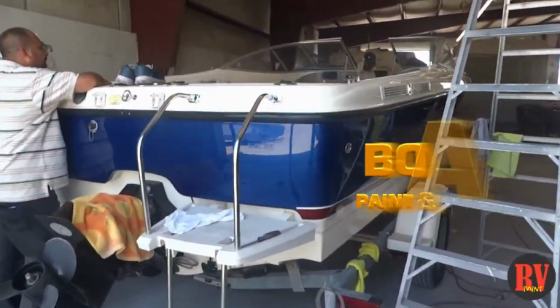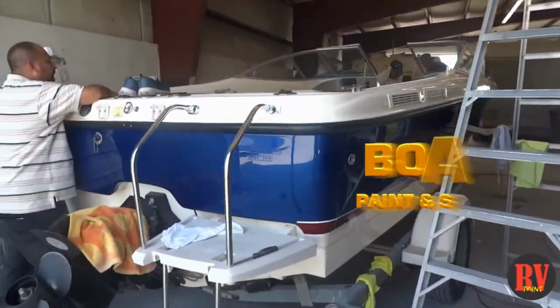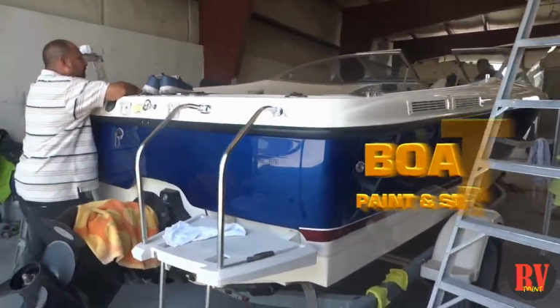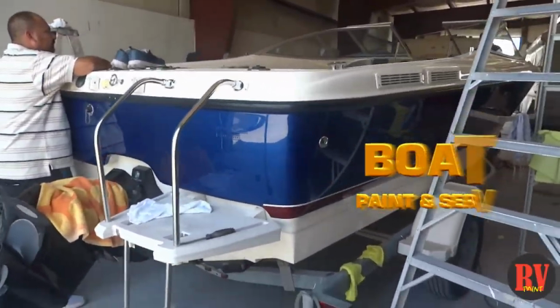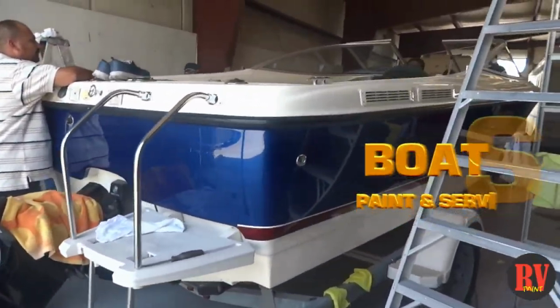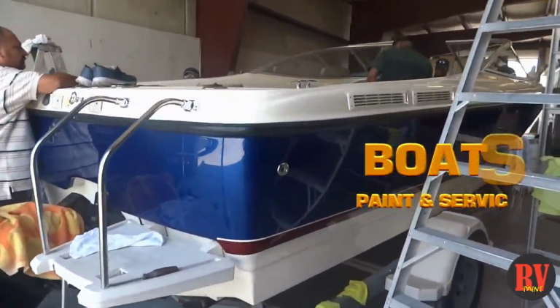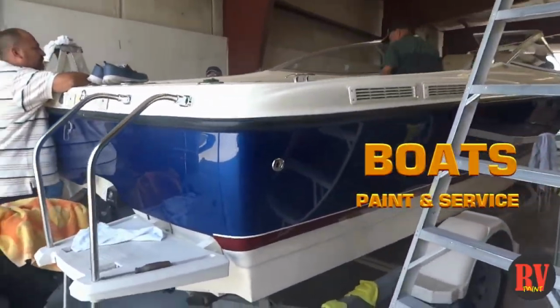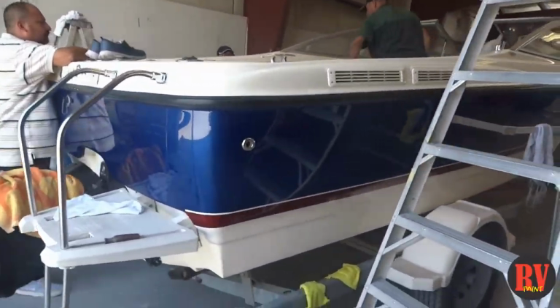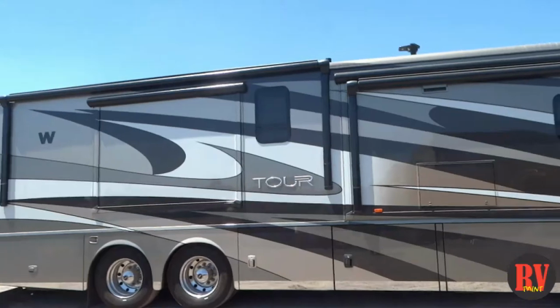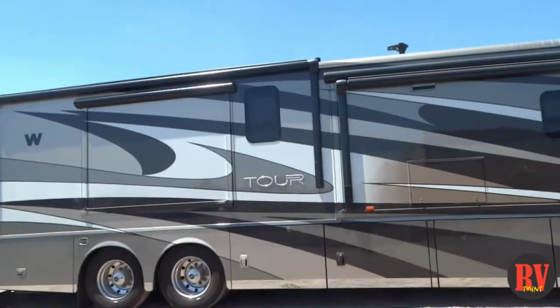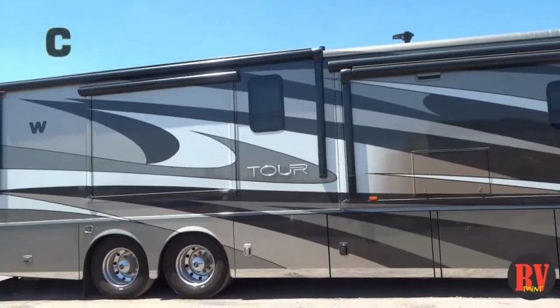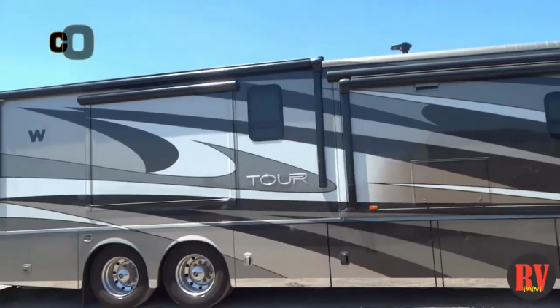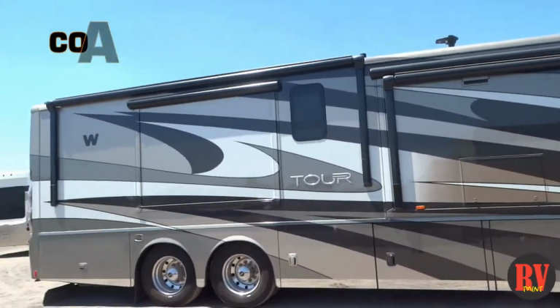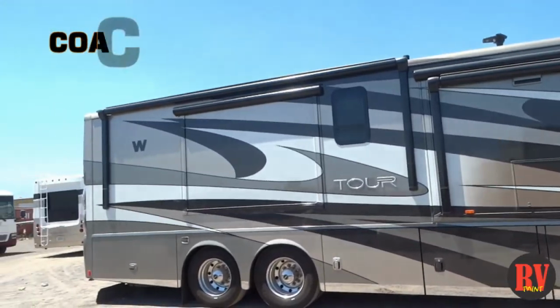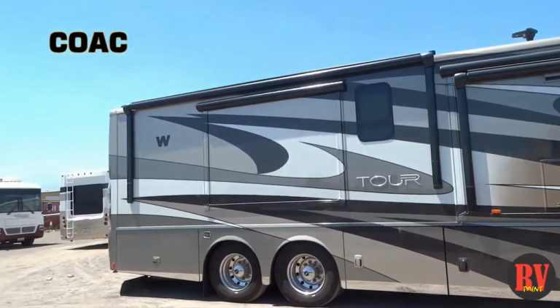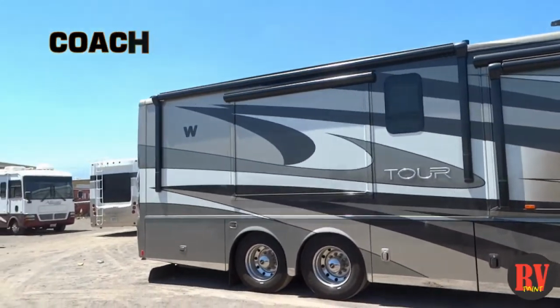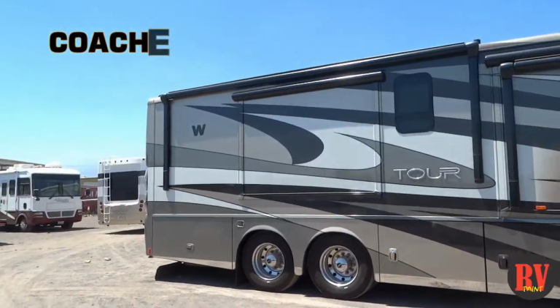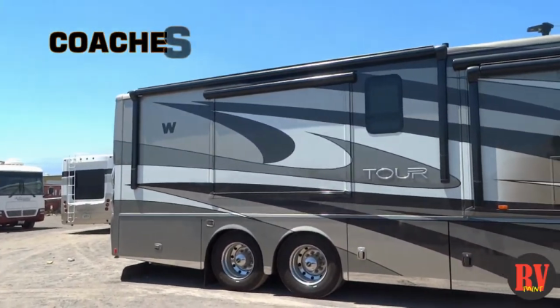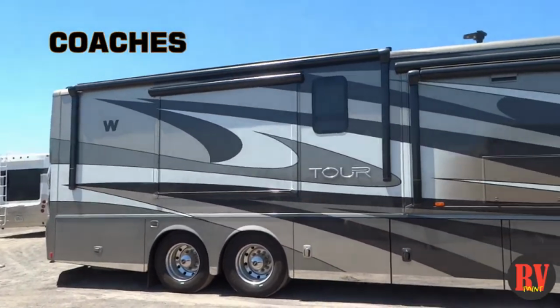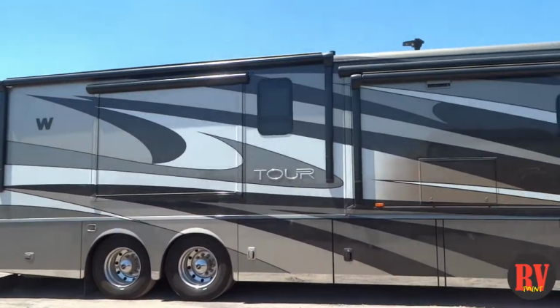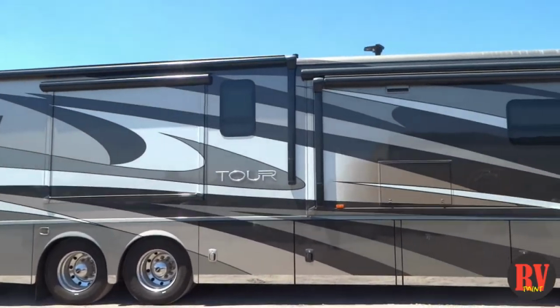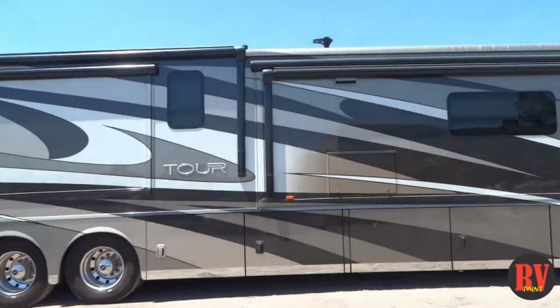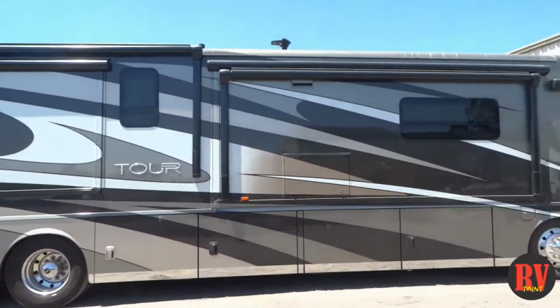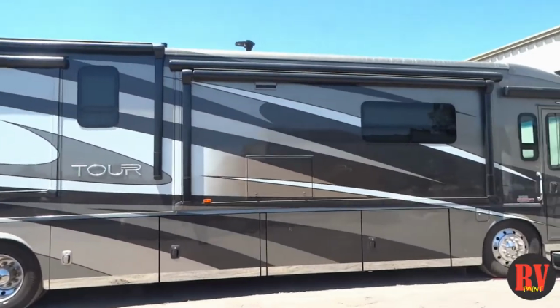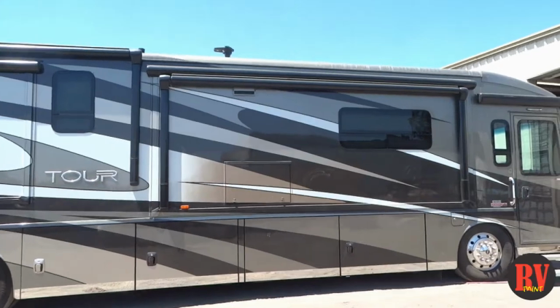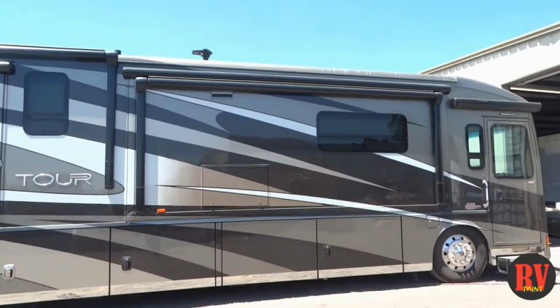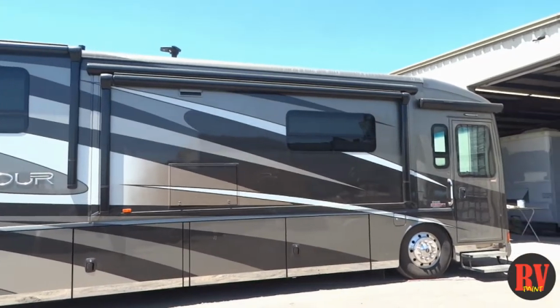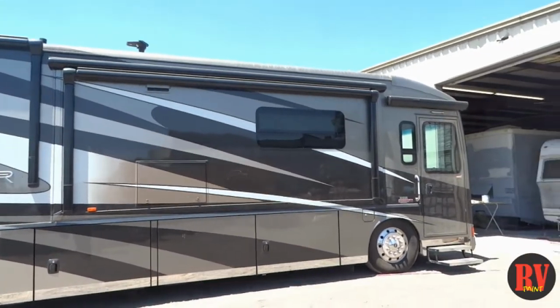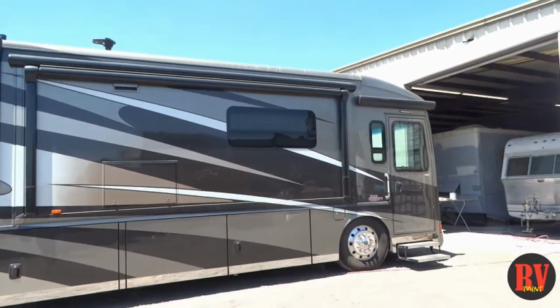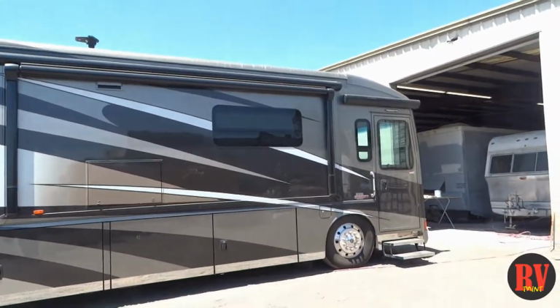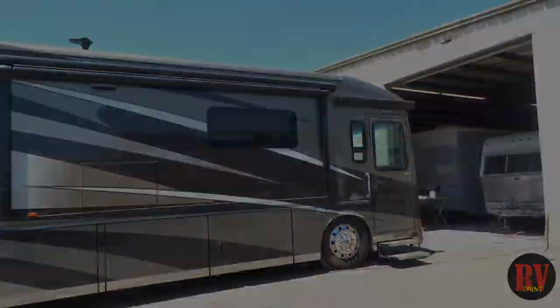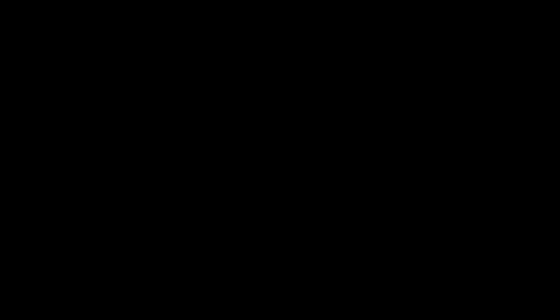One thing that we offer is mobile estimates. Our competitors do not offer that. We will go anywhere in California, even as far as Arizona, to do an estimate on your coach to bid your job.